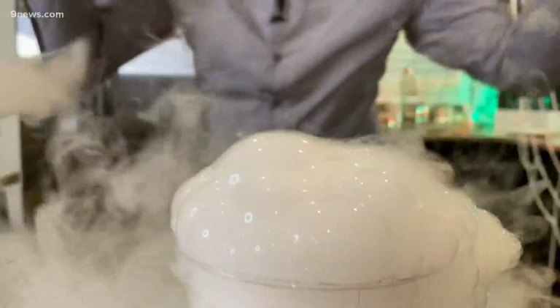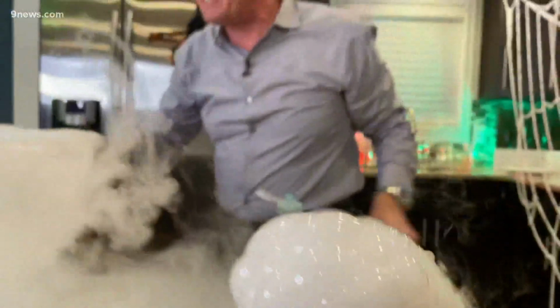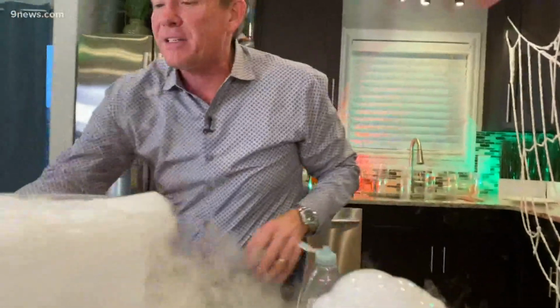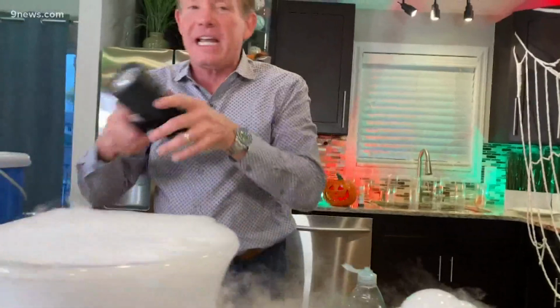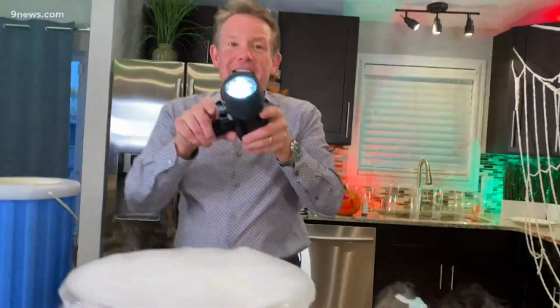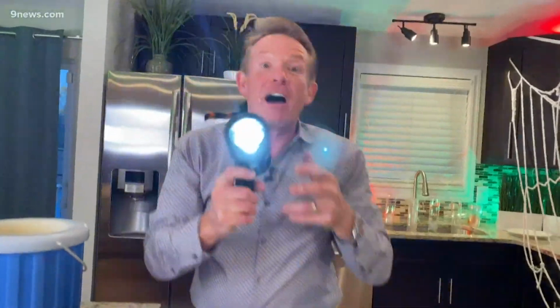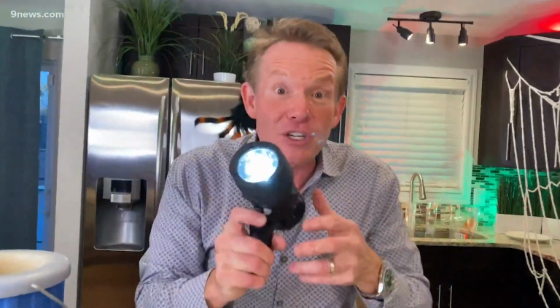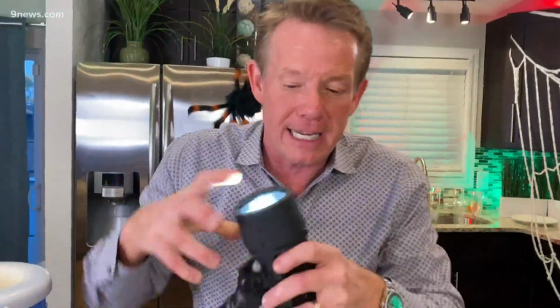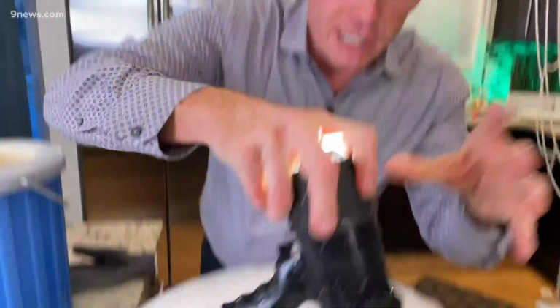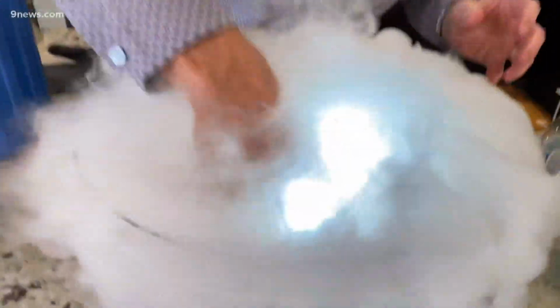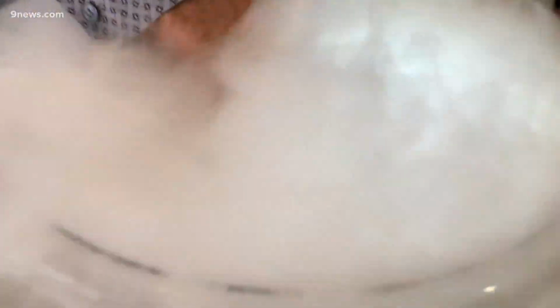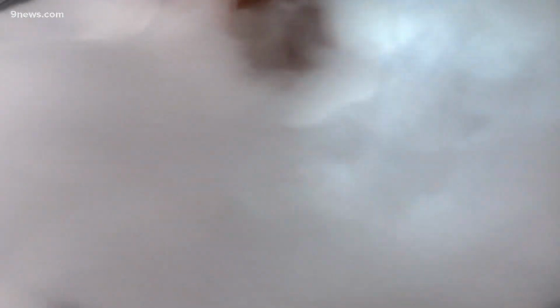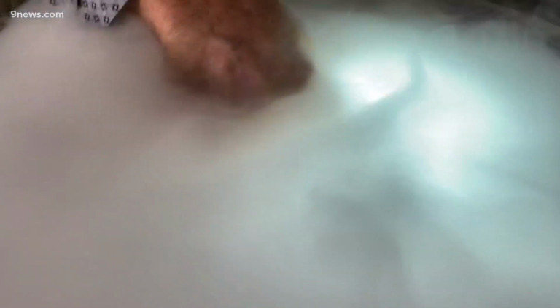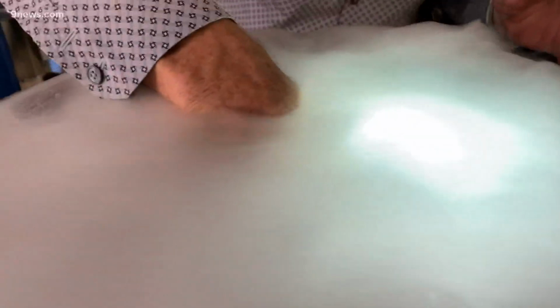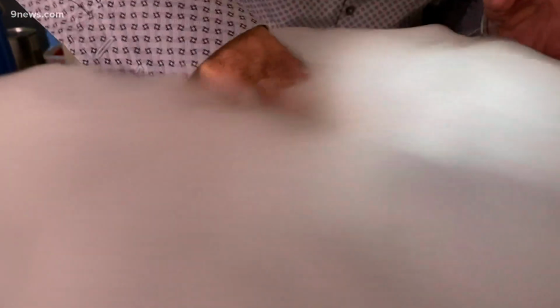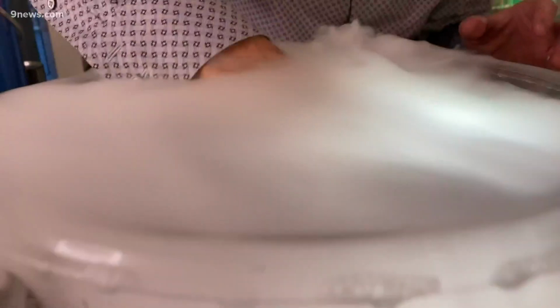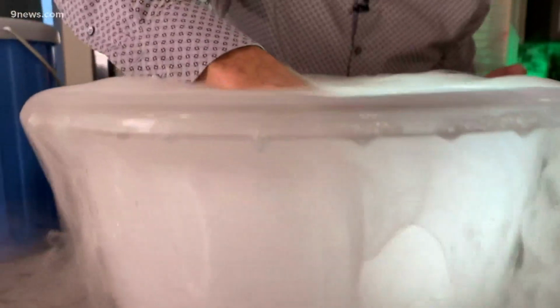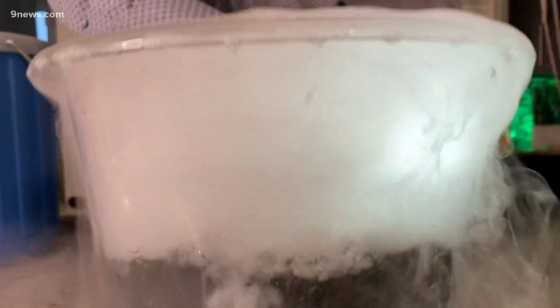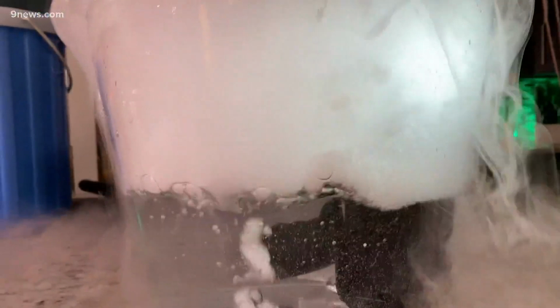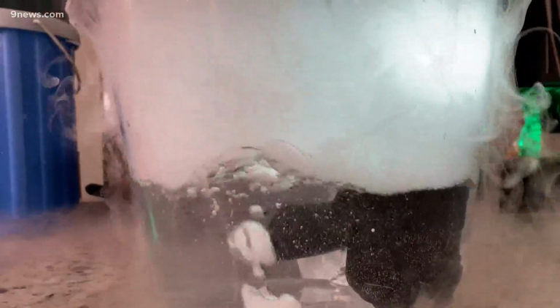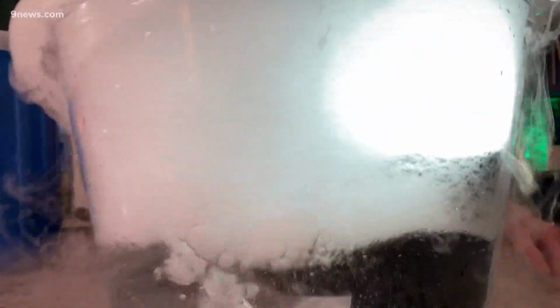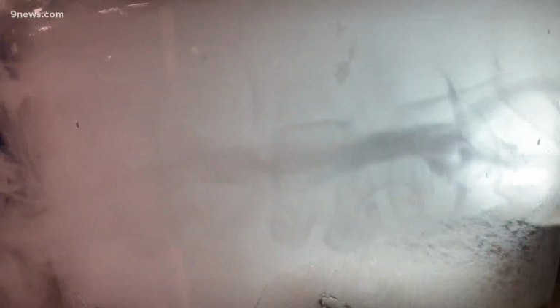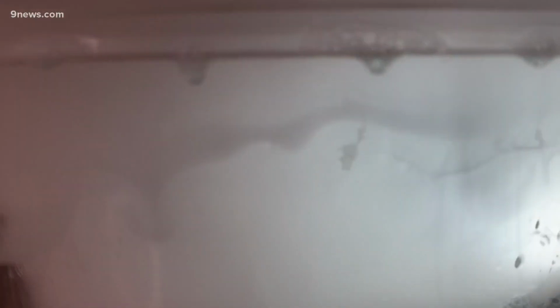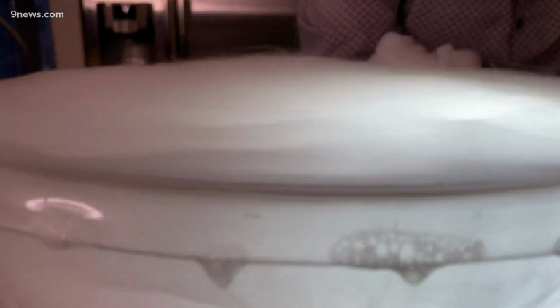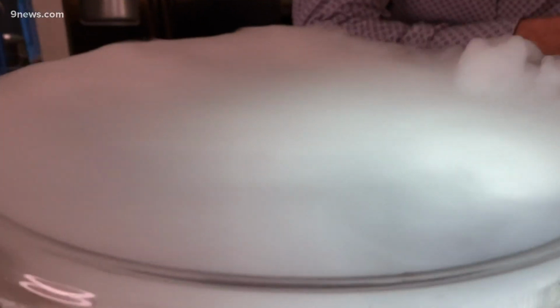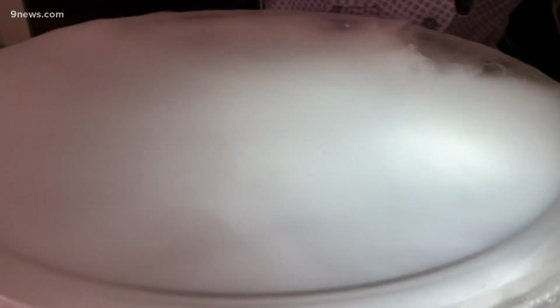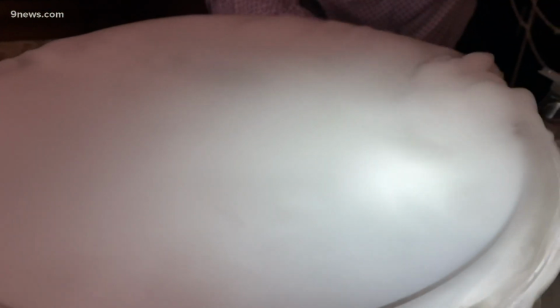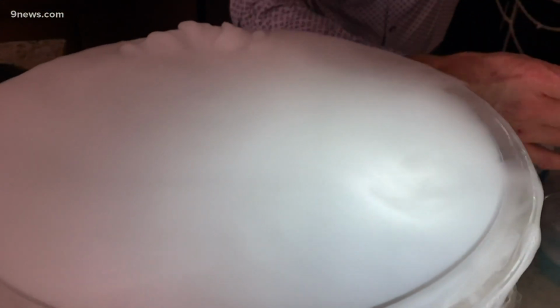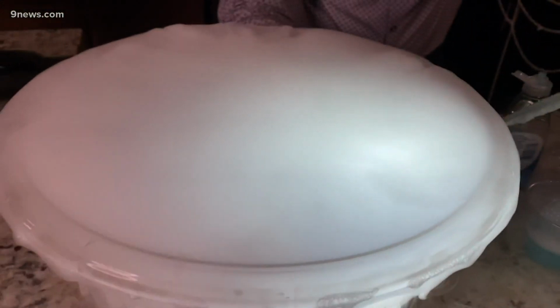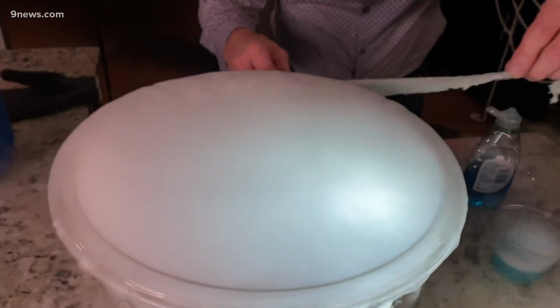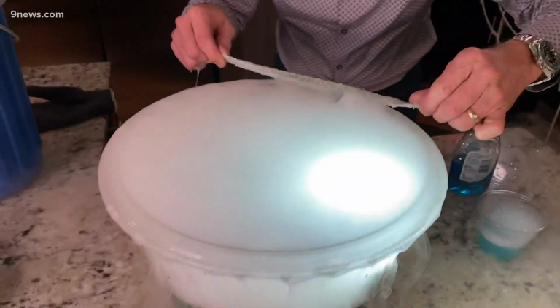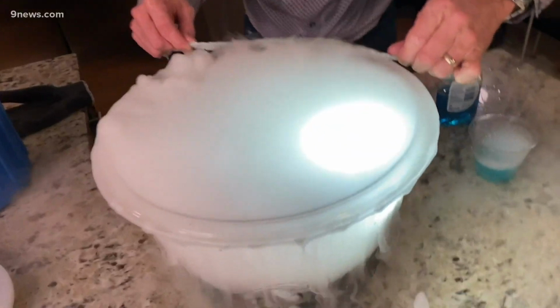The last little piece of course is to get a flashlight. You dim the lights and the flashlight goes inside like this. Now we have the bubble inside, illuminated from the inside.